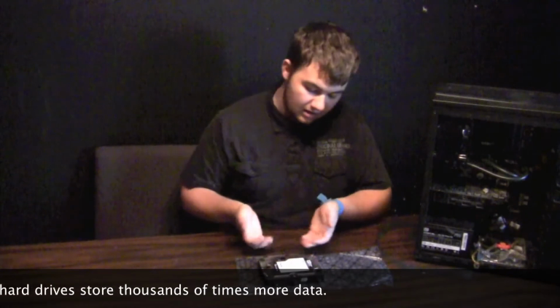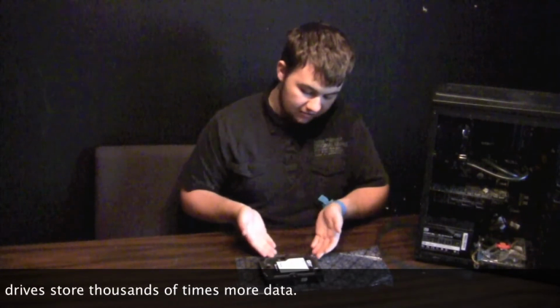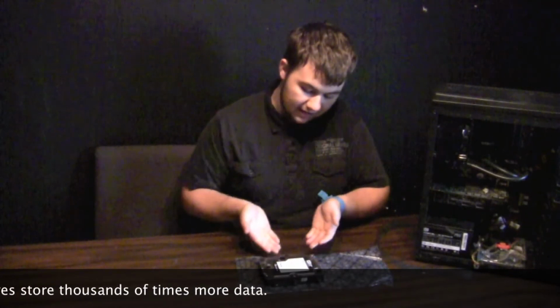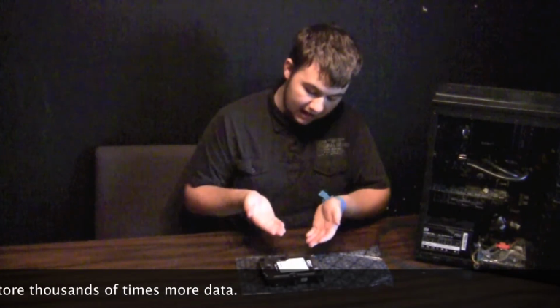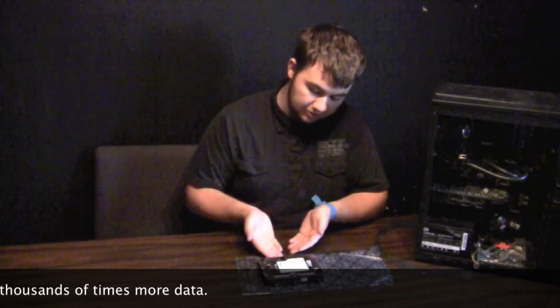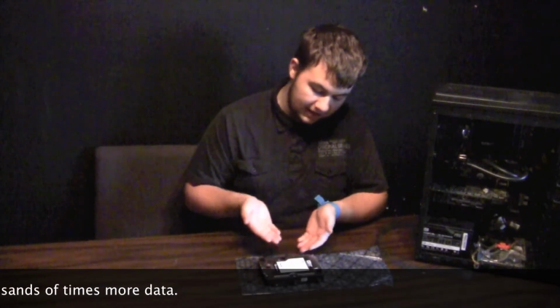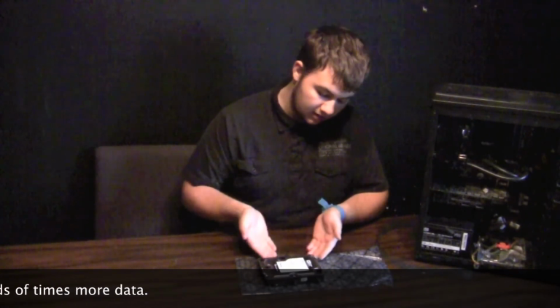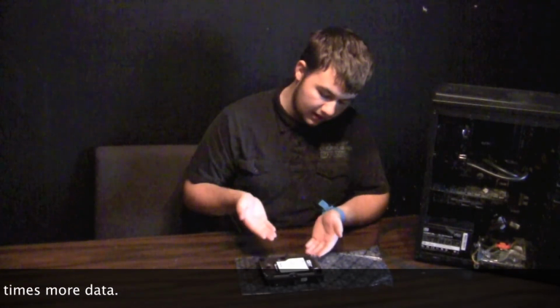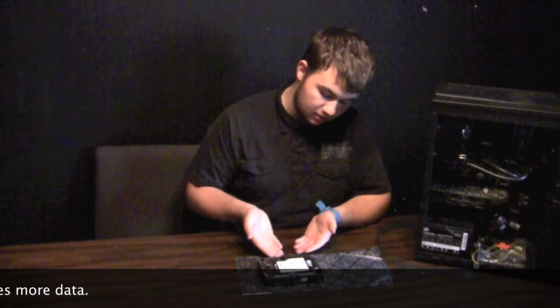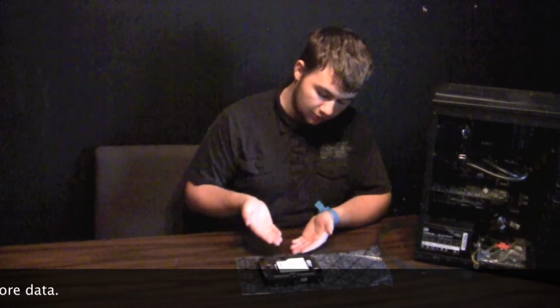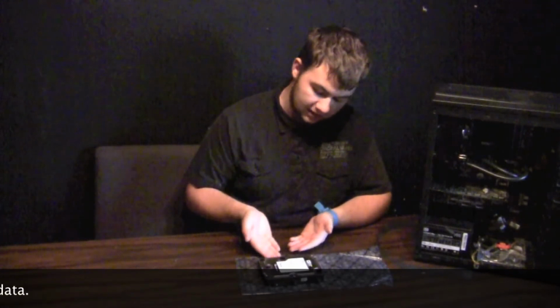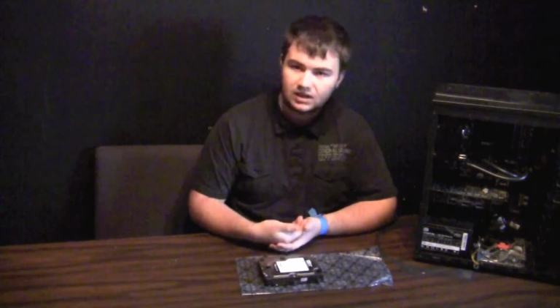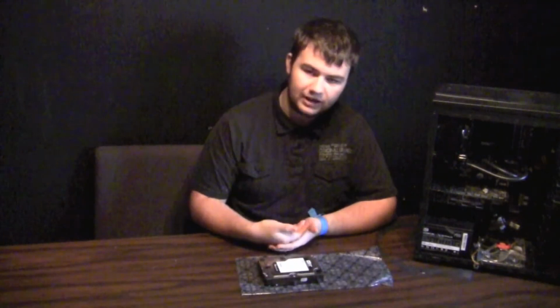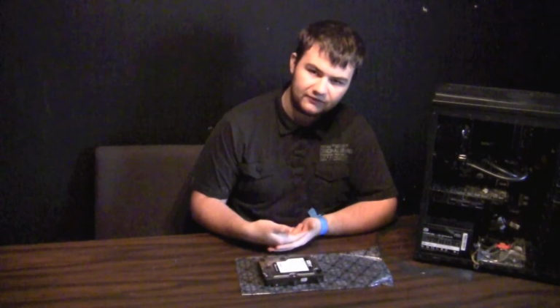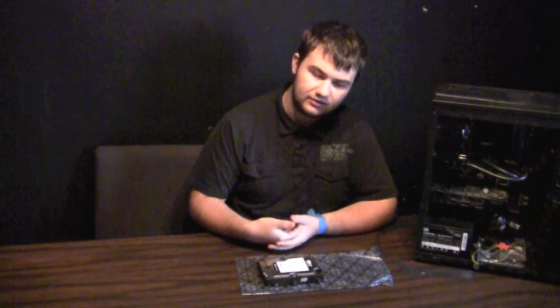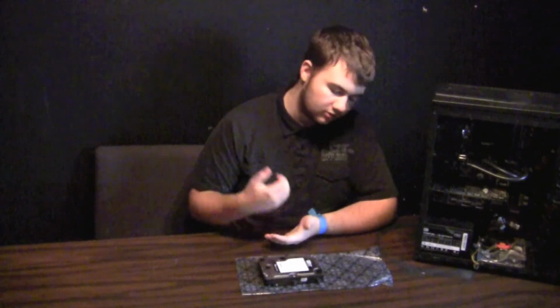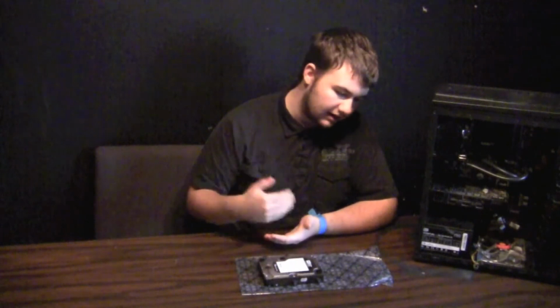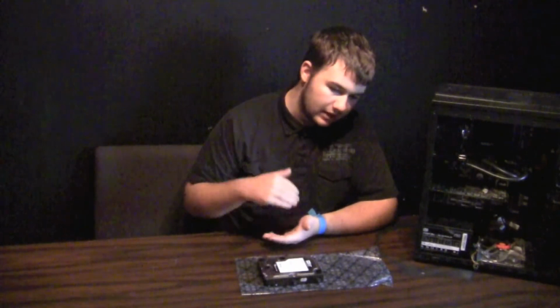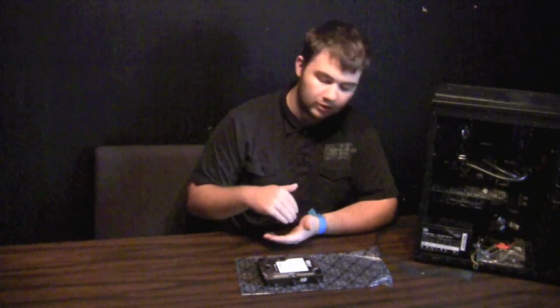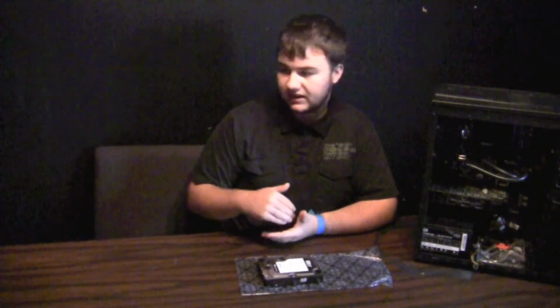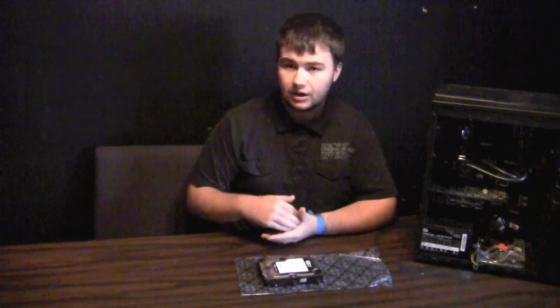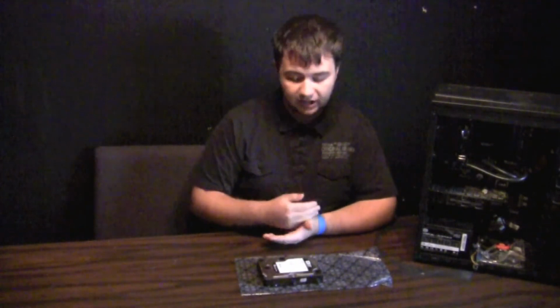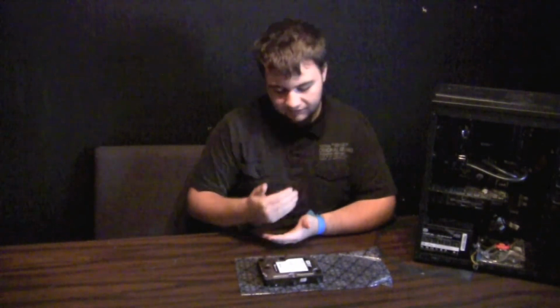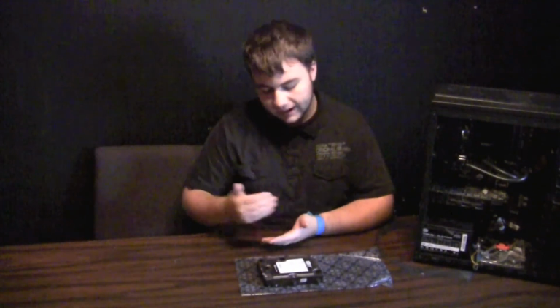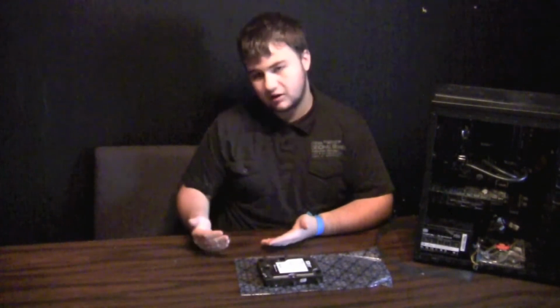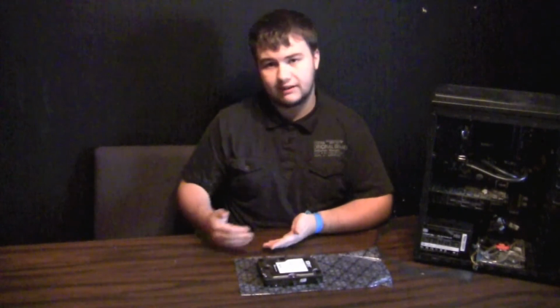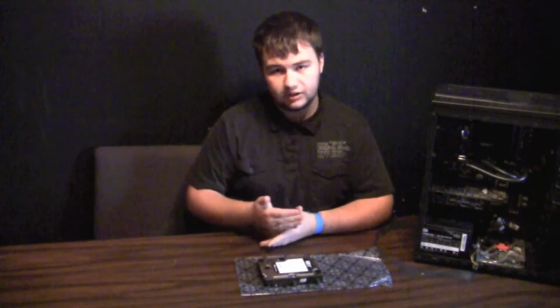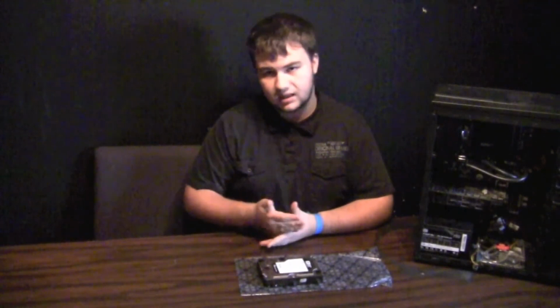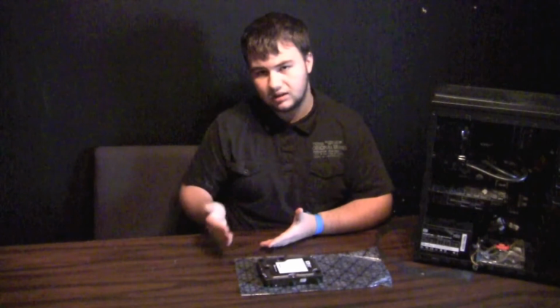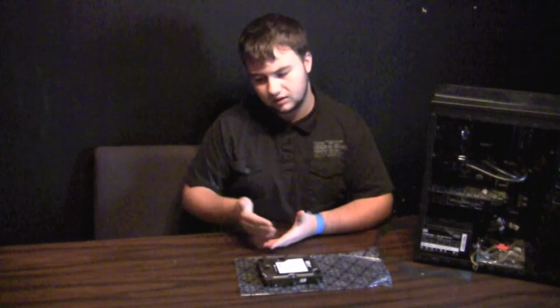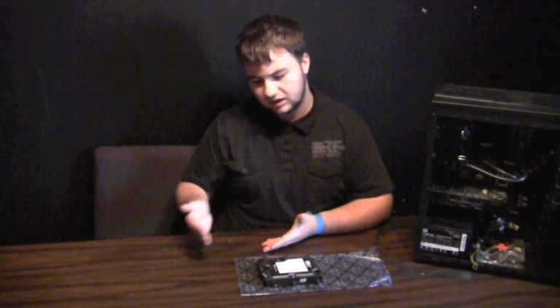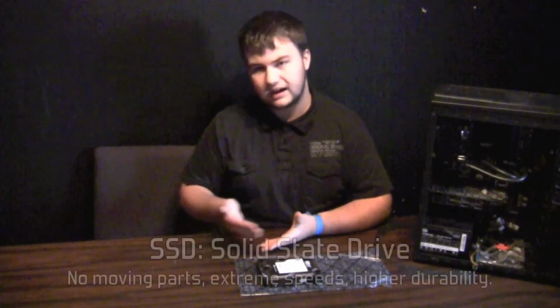Hard drives now can have multiple platters — this one has two or three. We also have storage devices that are even surpassing hard drives called SSDs, solid state drives.